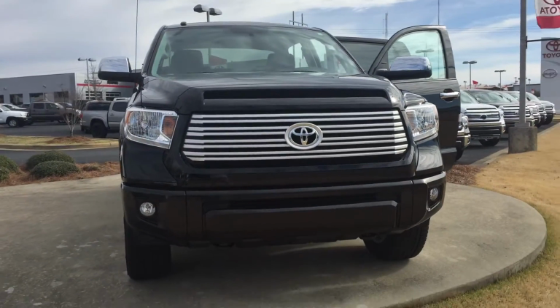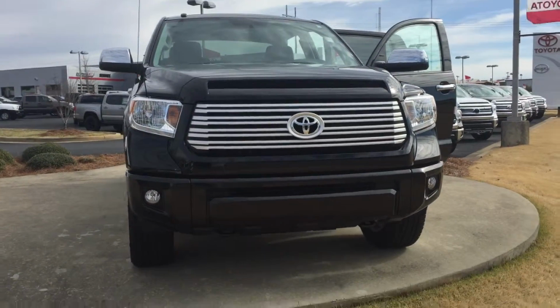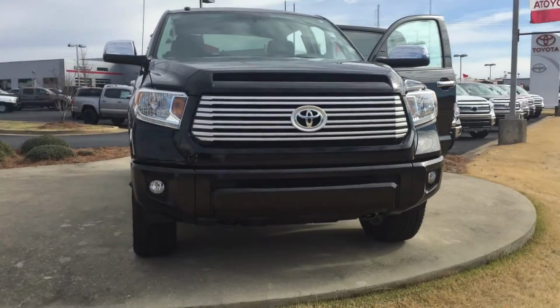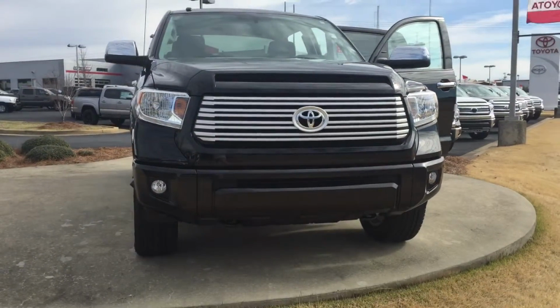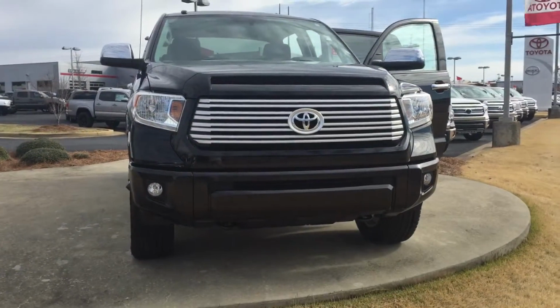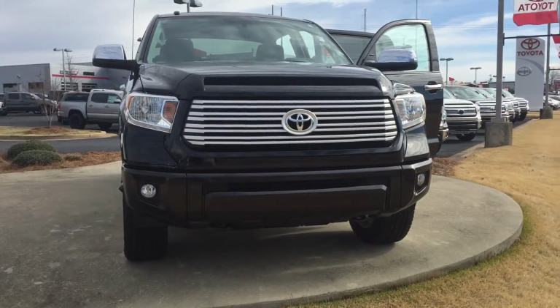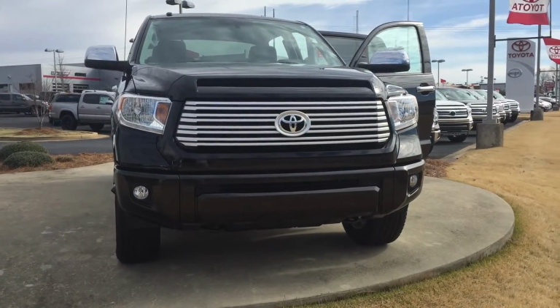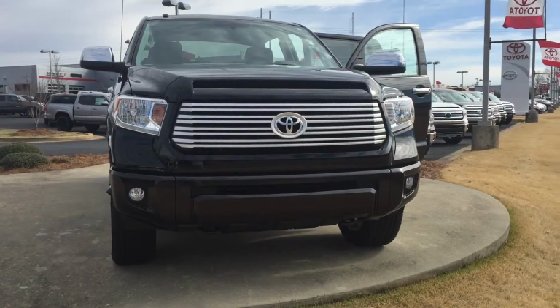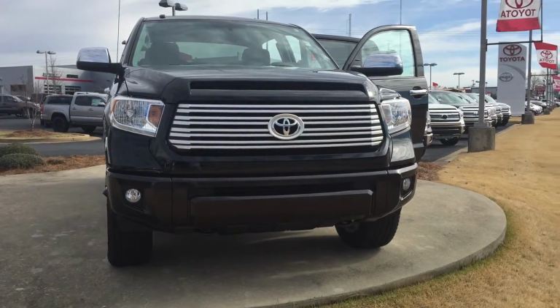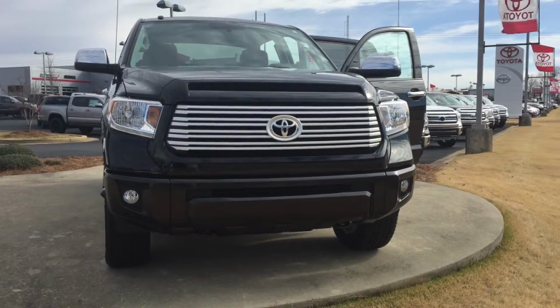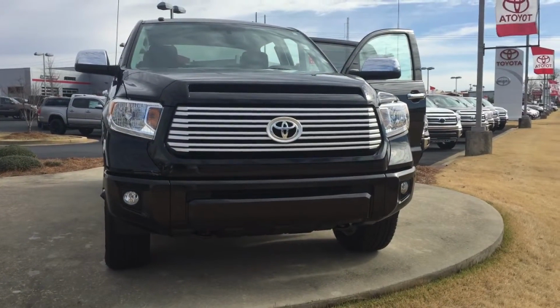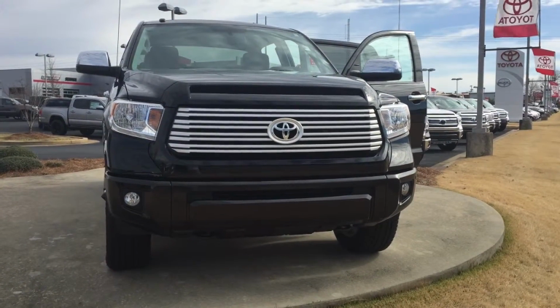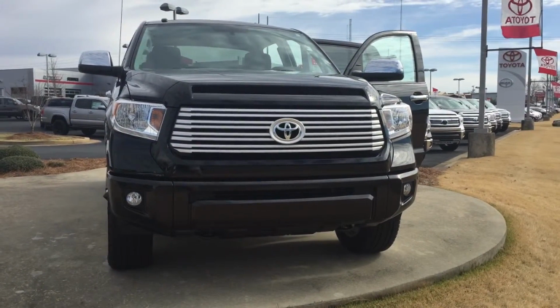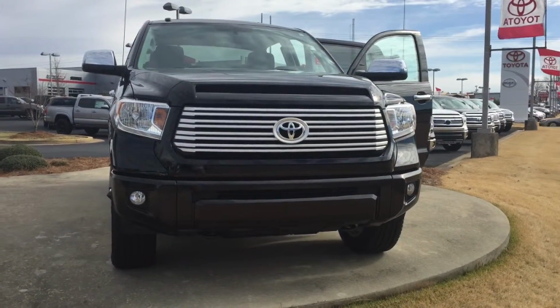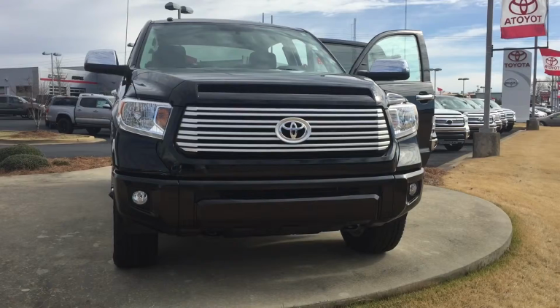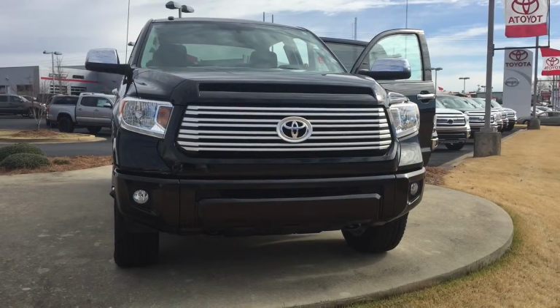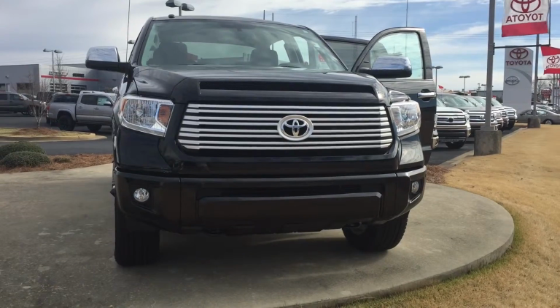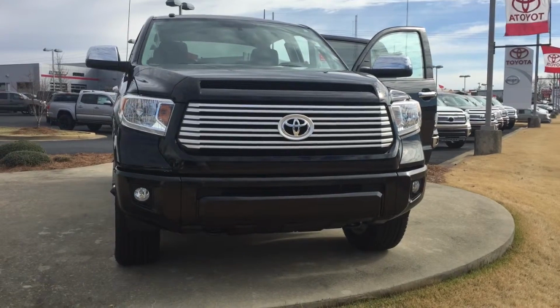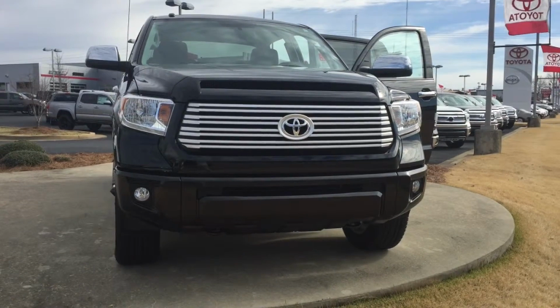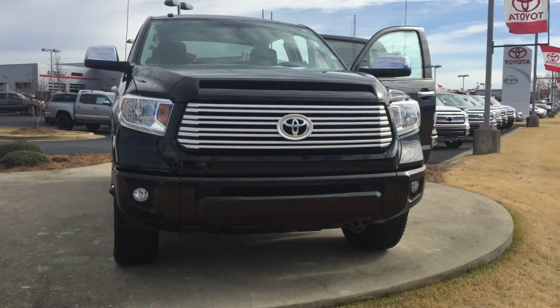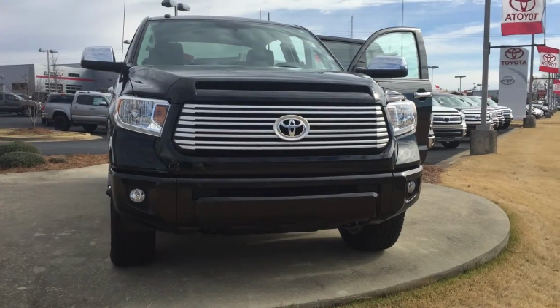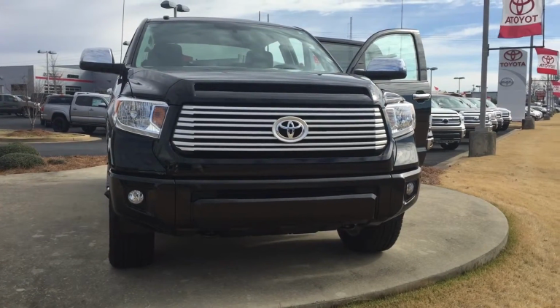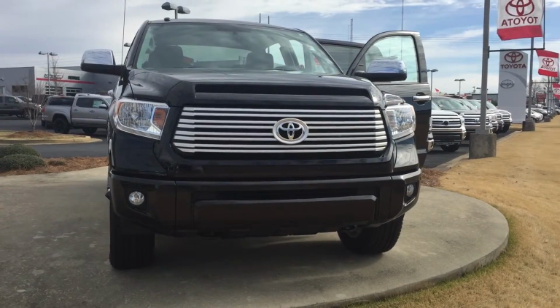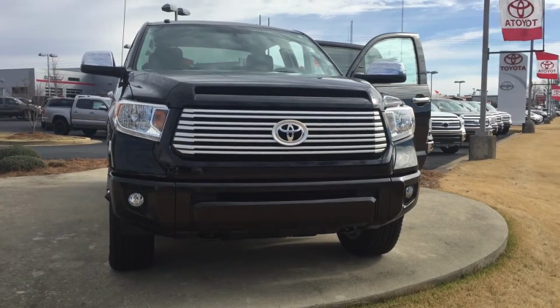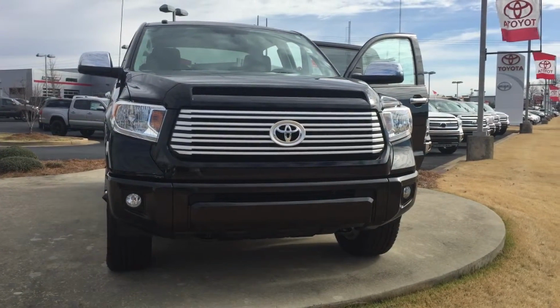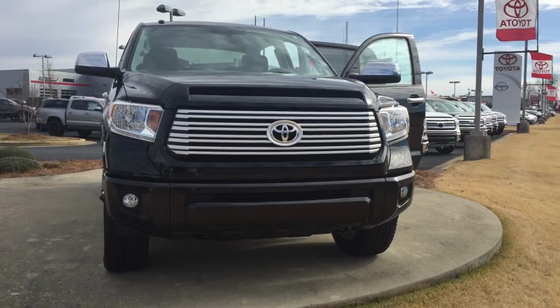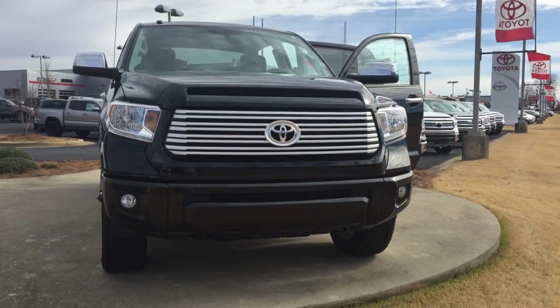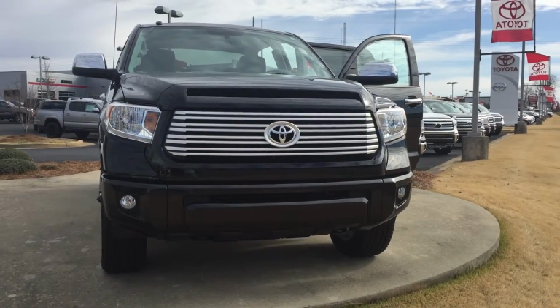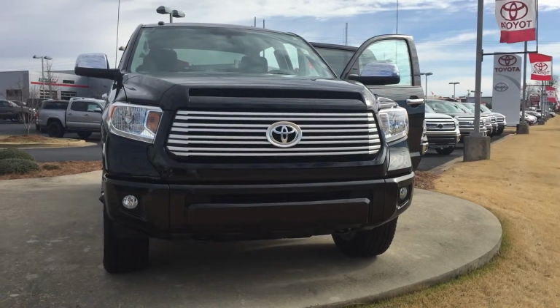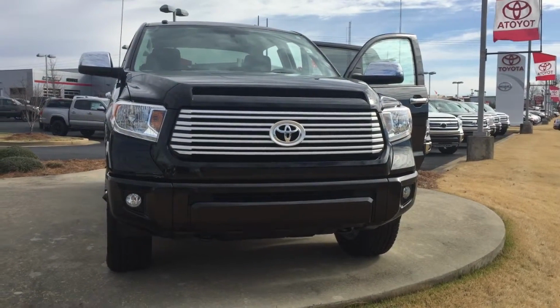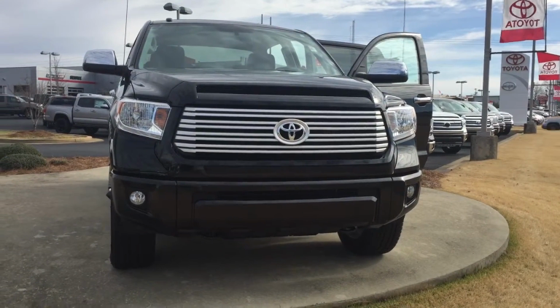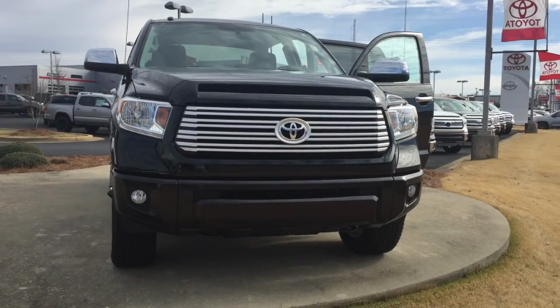Hello Lane, this is Wanda with Willow Graves Toyota doing a short walk around the 2016 Toyota Tundra. This is a Platinum Edition, and it's 4x4.